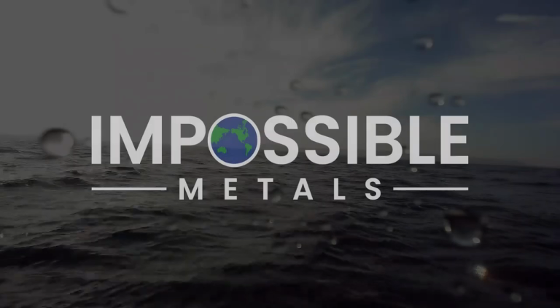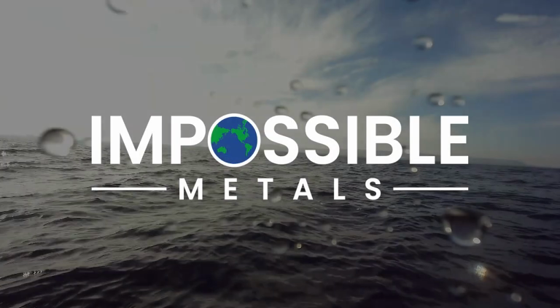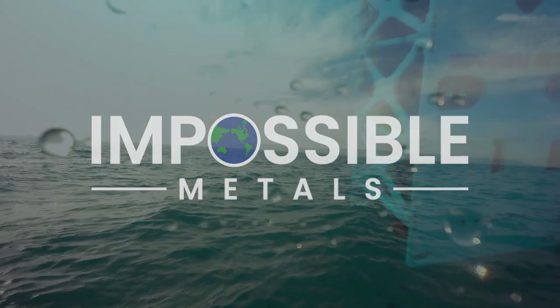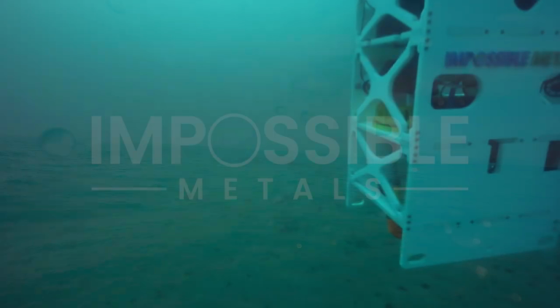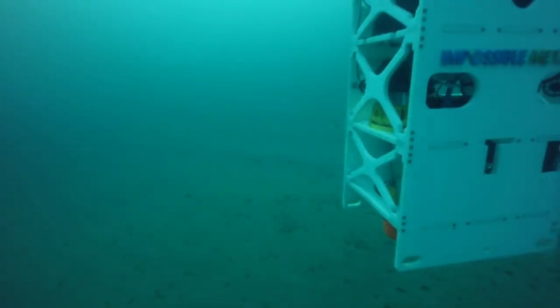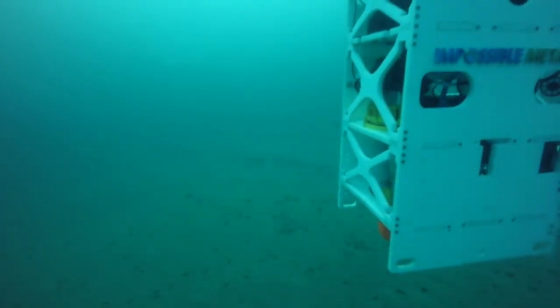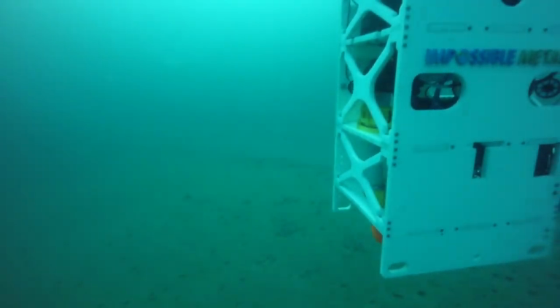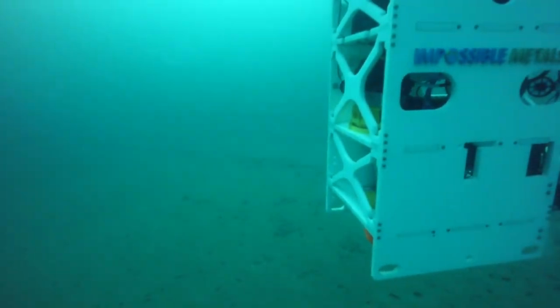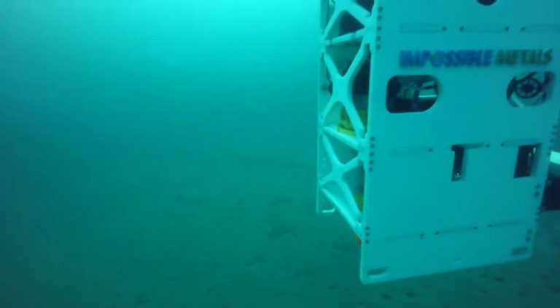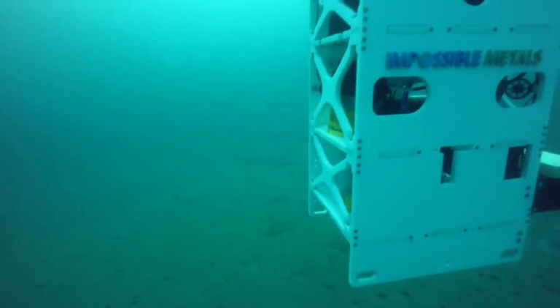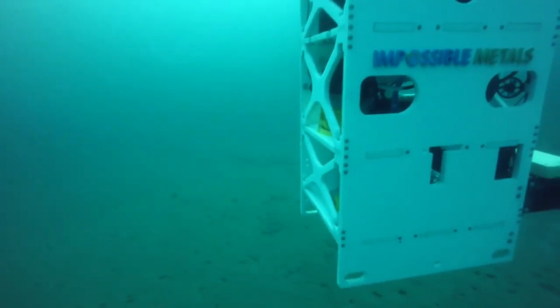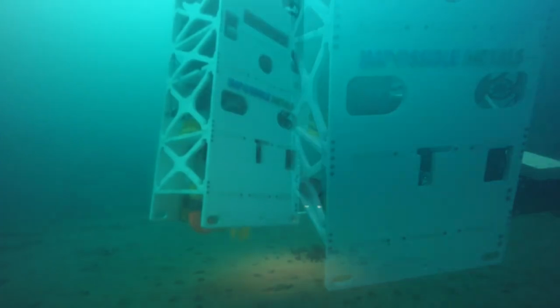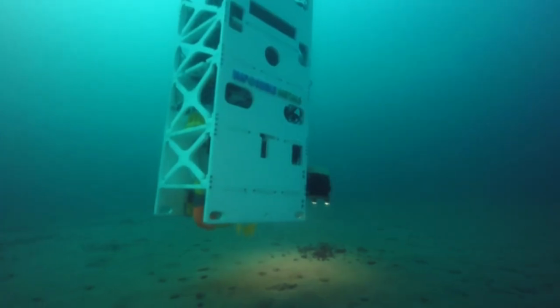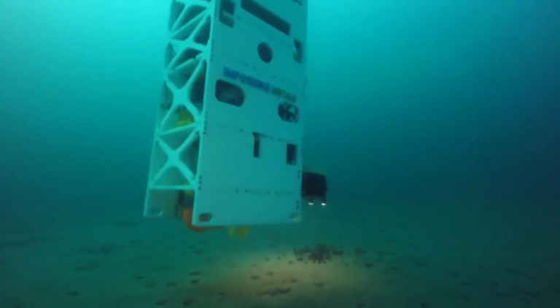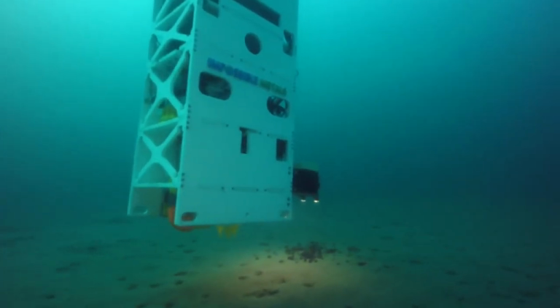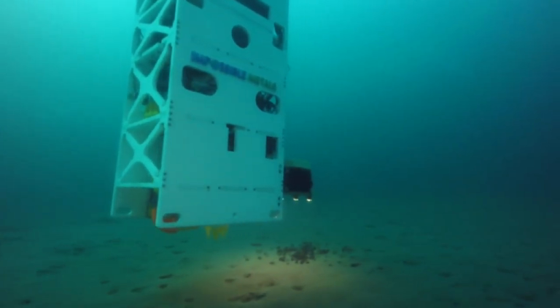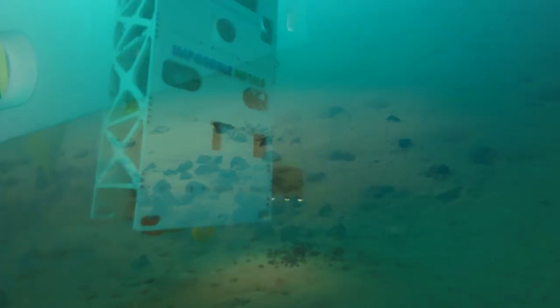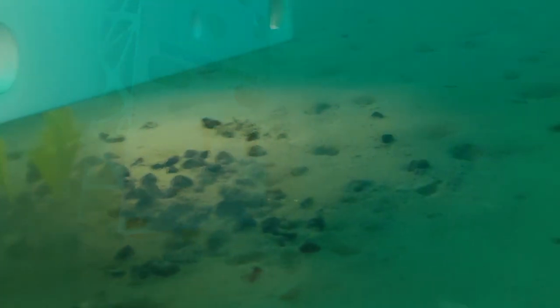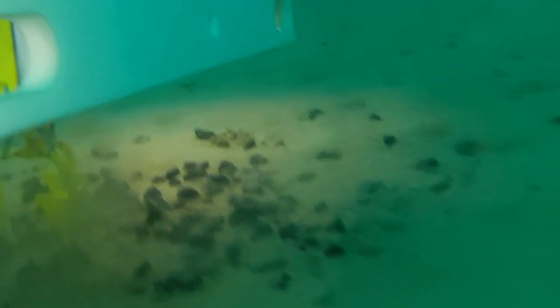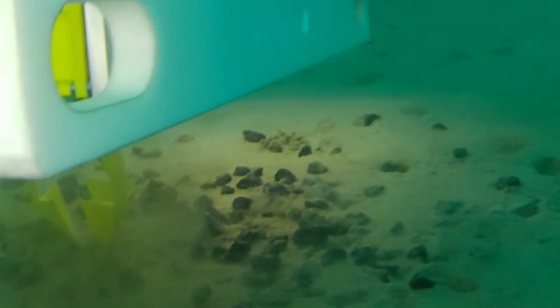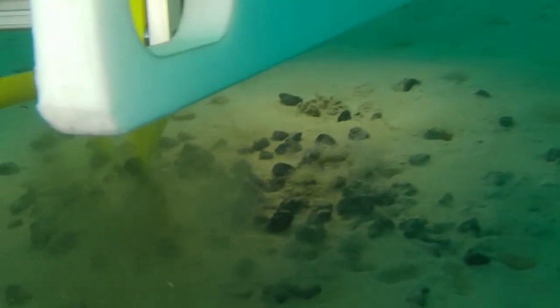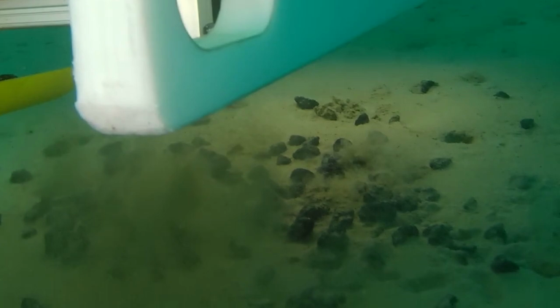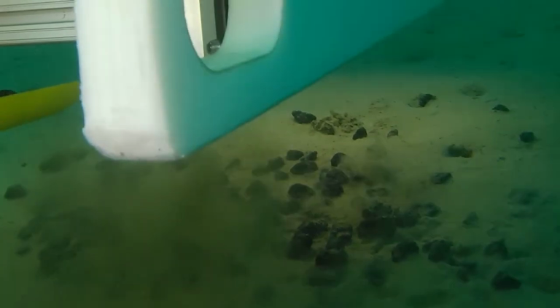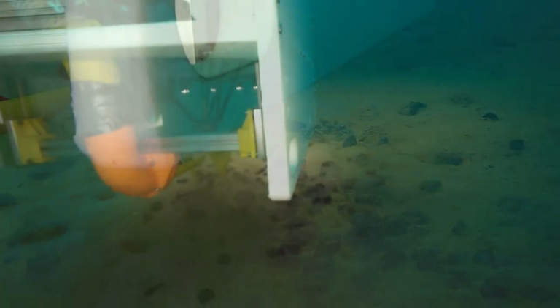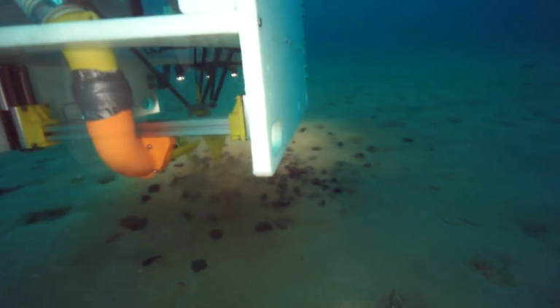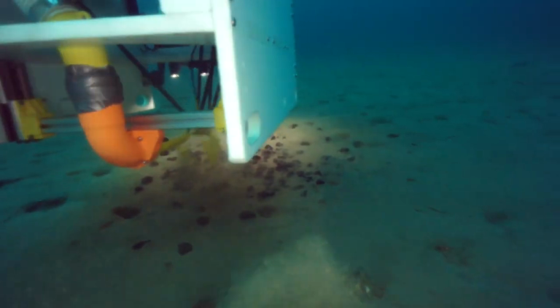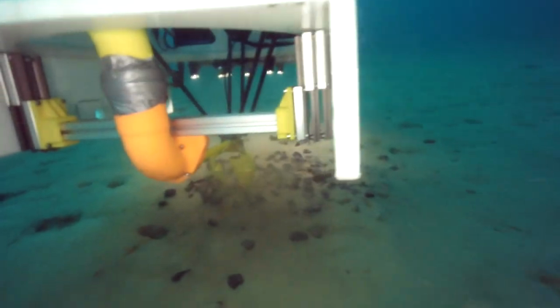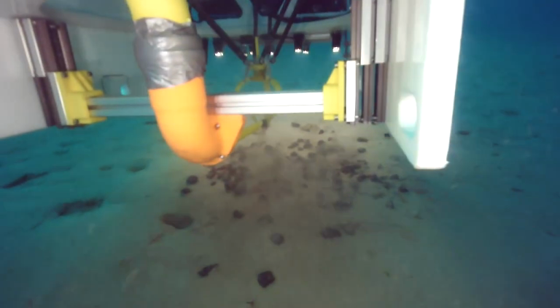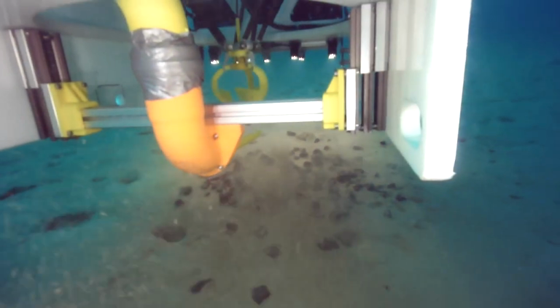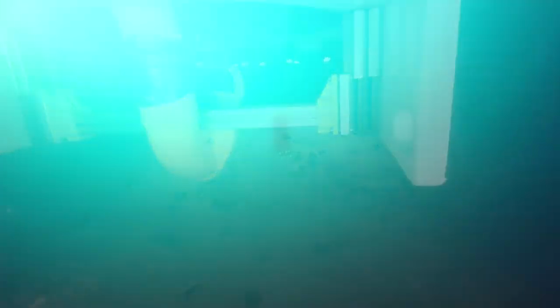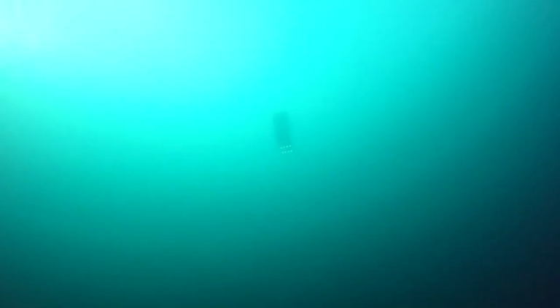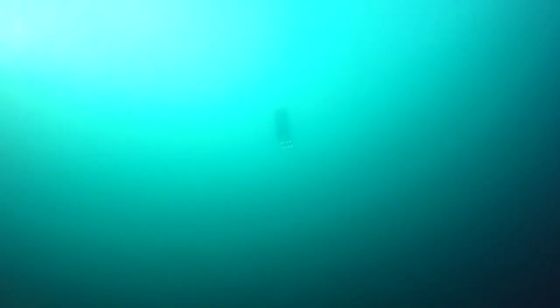At Impossible Metals, we are developing a new class of autonomous underwater vehicle to harvest metals from the deep ocean. Our prototype vehicle, the Eureka-1, has now picked up rocks and brought them to the surface — a key milestone in our development pathway.